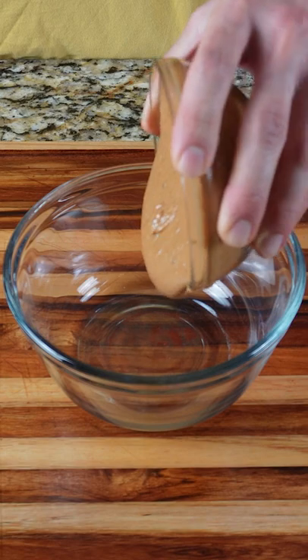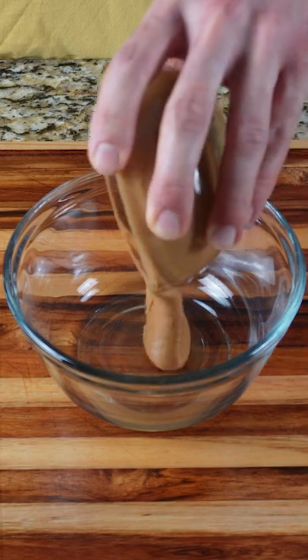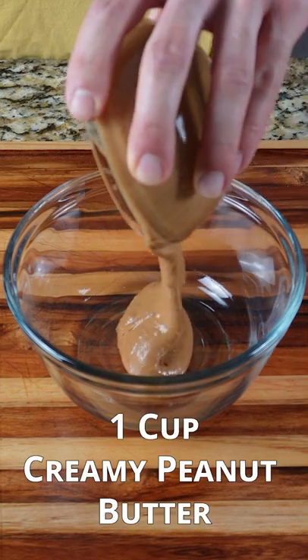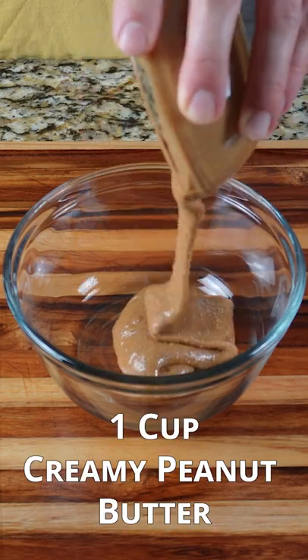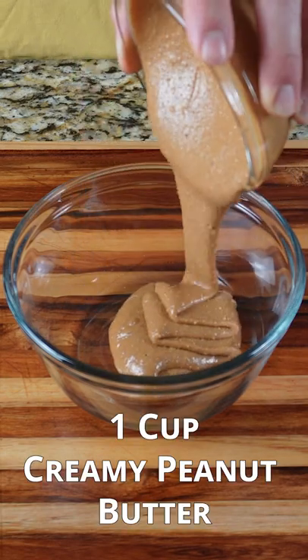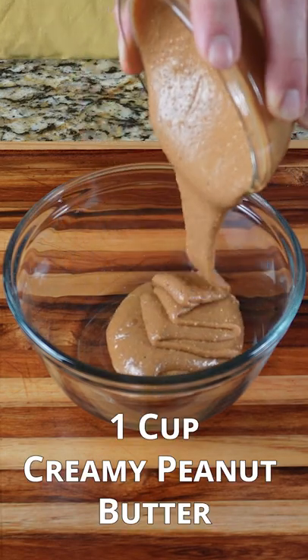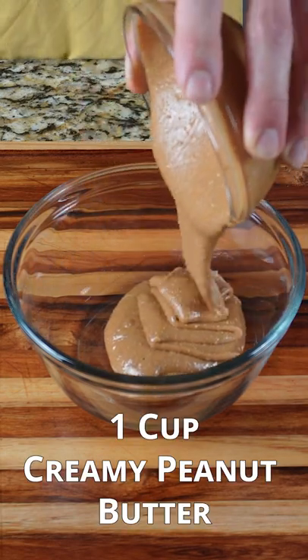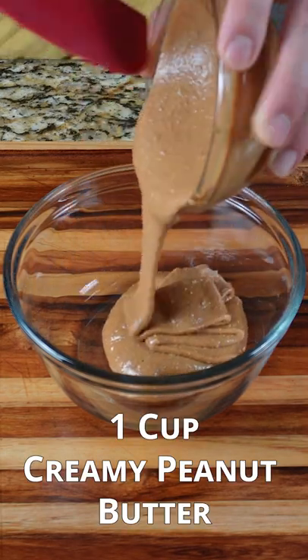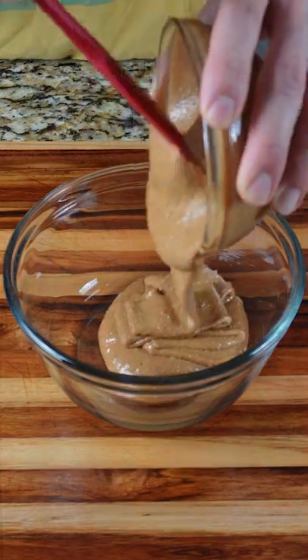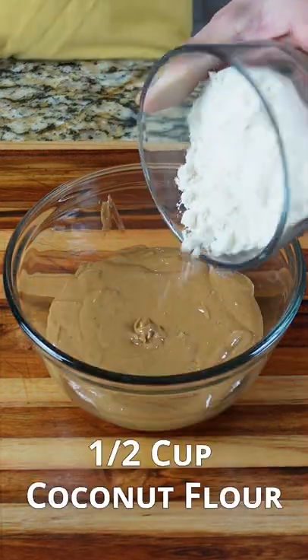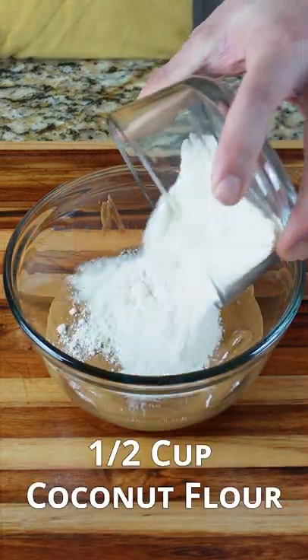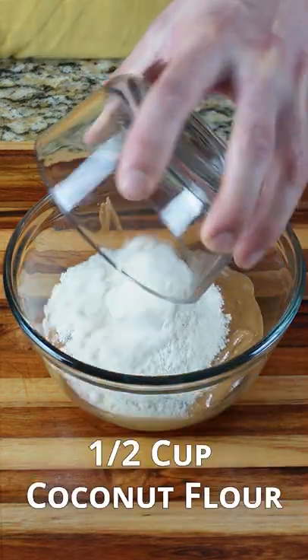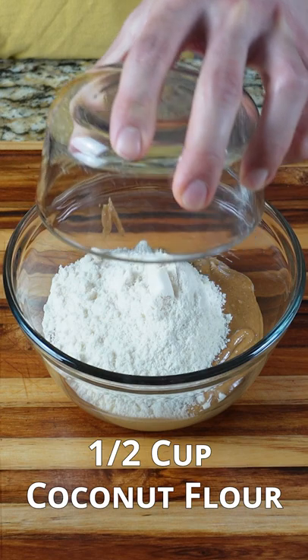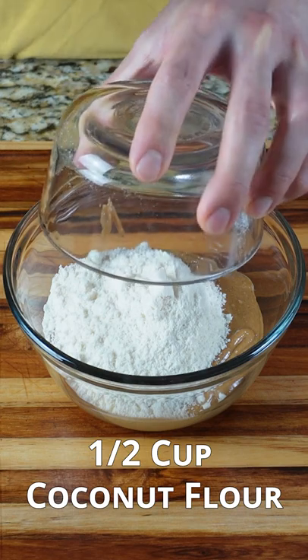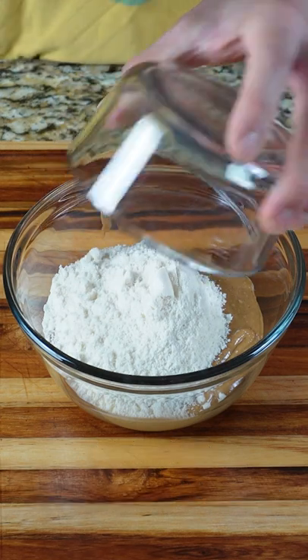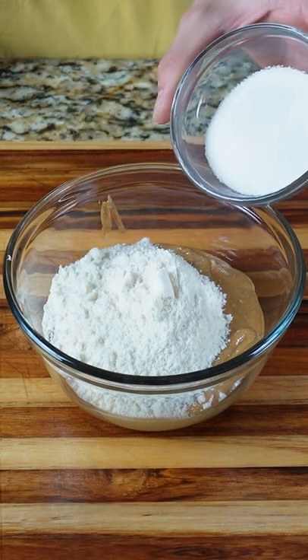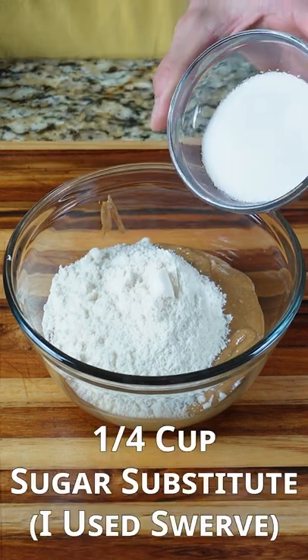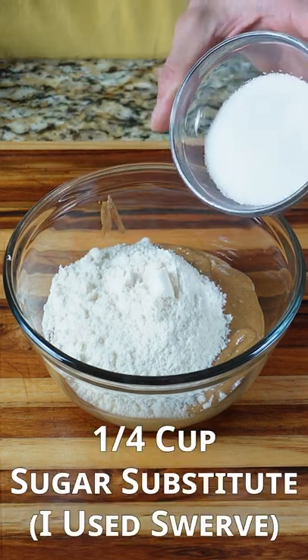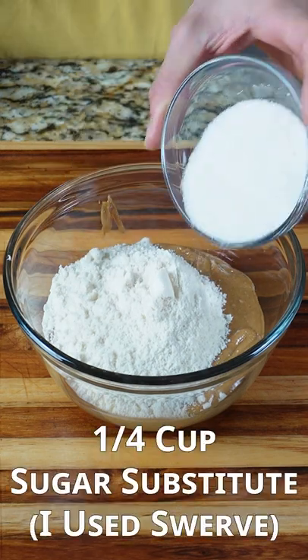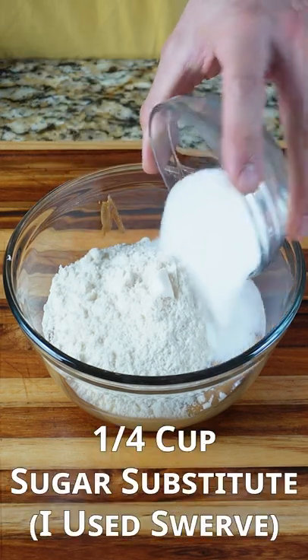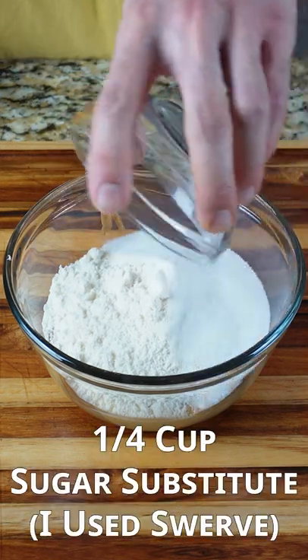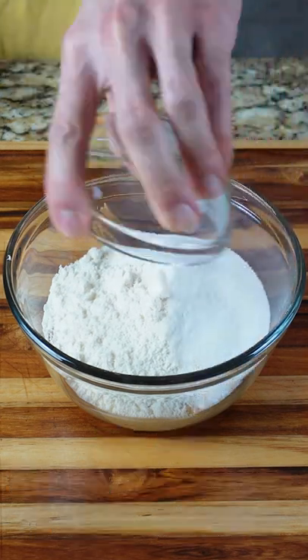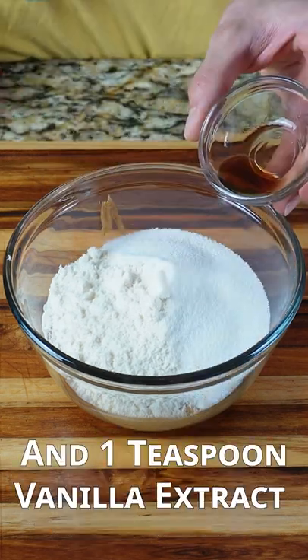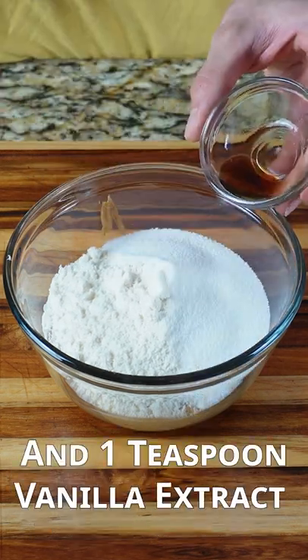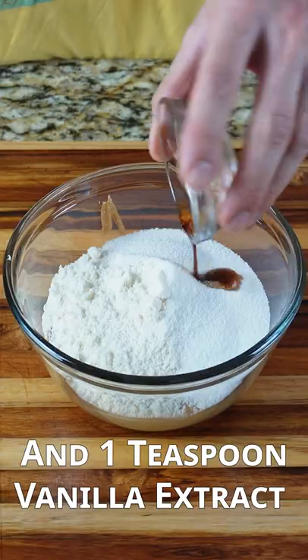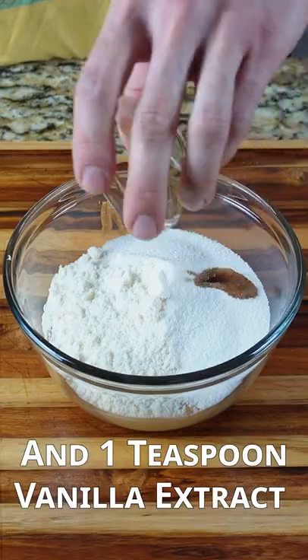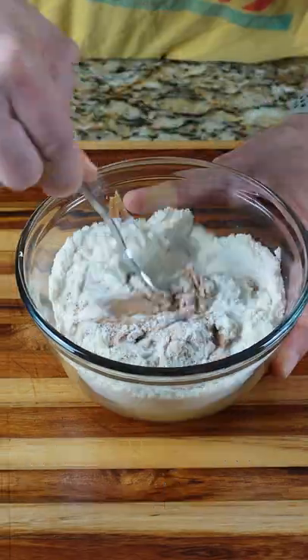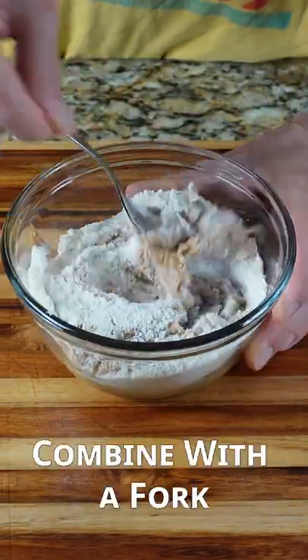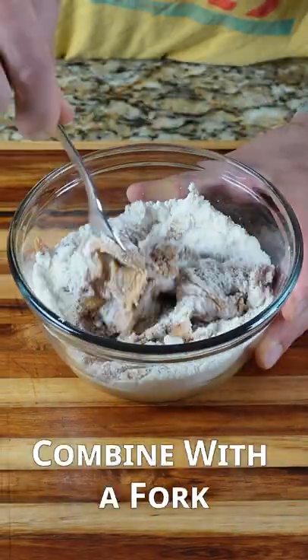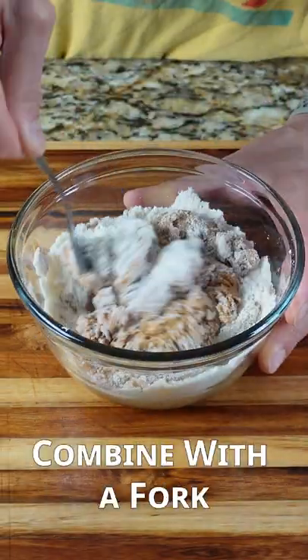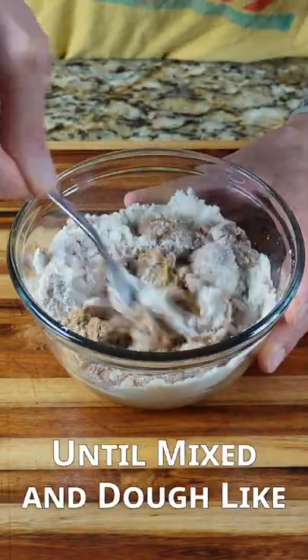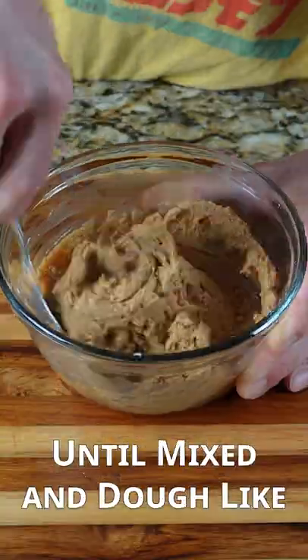In a medium-sized bowl, add one cup of creamy peanut butter. Then add half a cup of coconut flour, followed by a quarter cup of your granulated sugar substitute. One teaspoon of vanilla extract. Mix that together with a fork until fully incorporated.